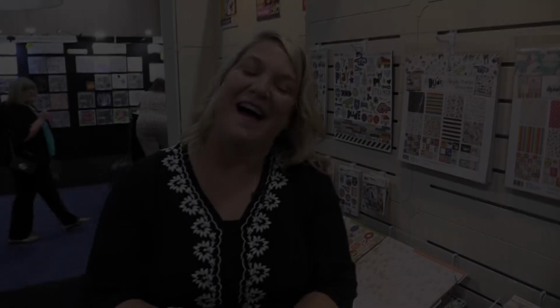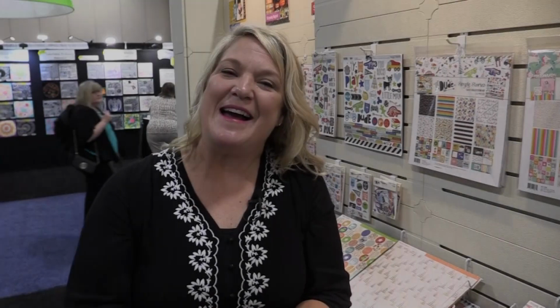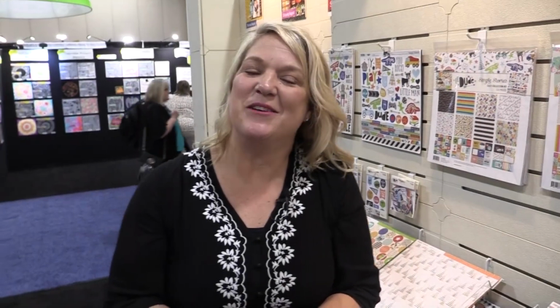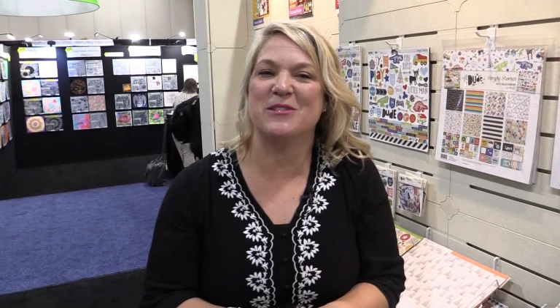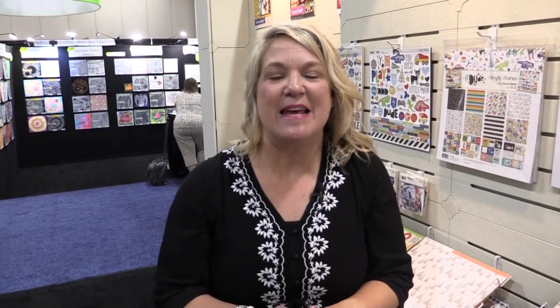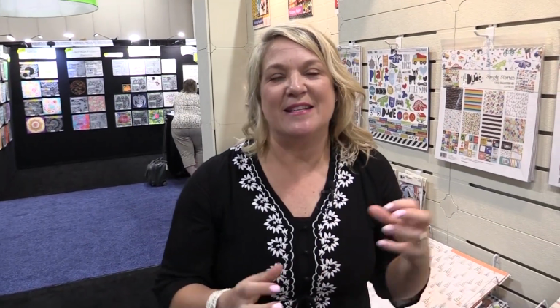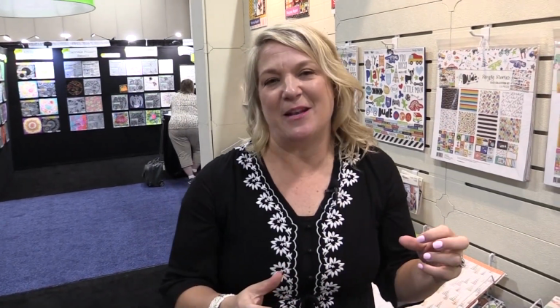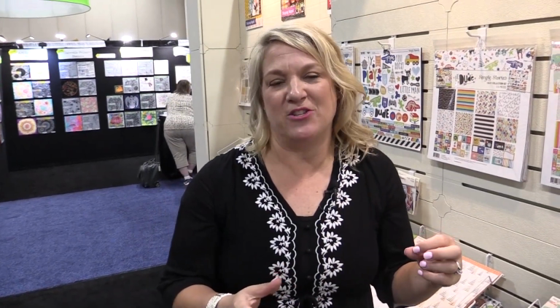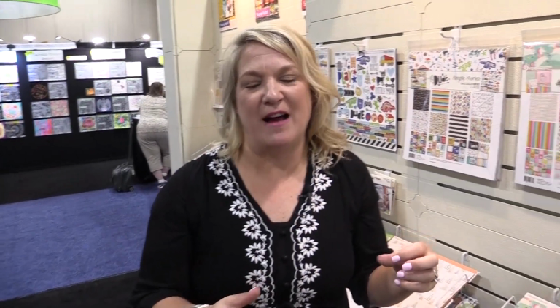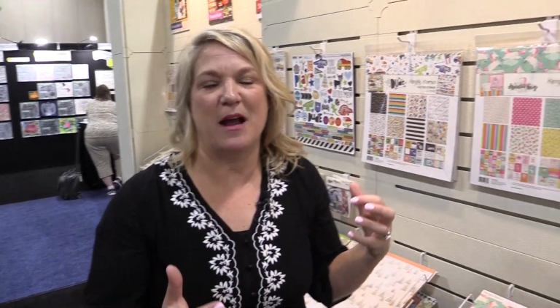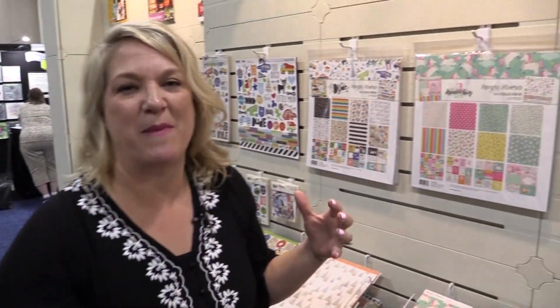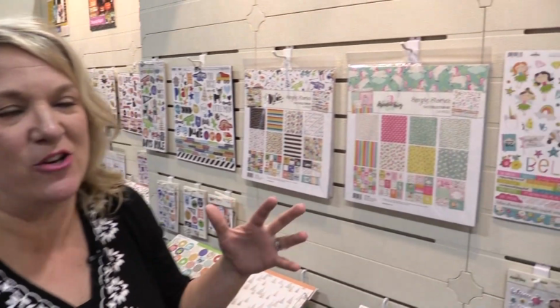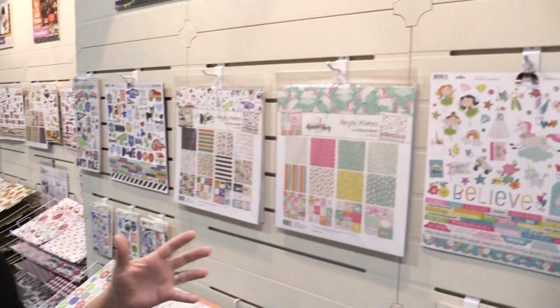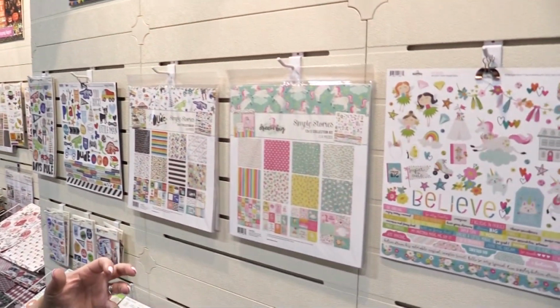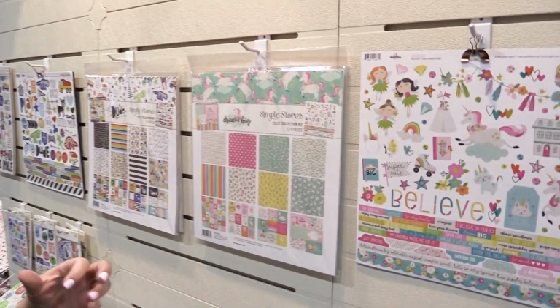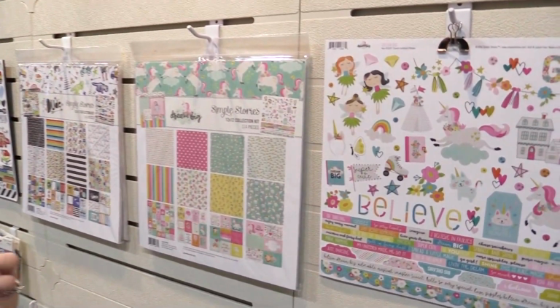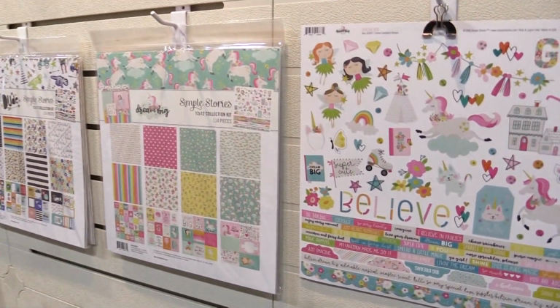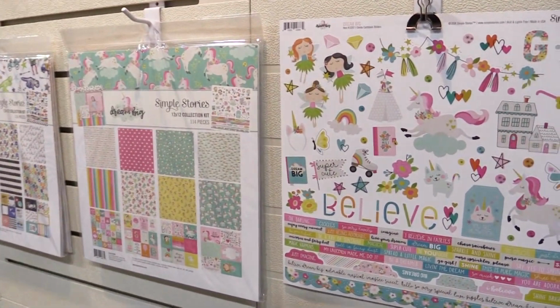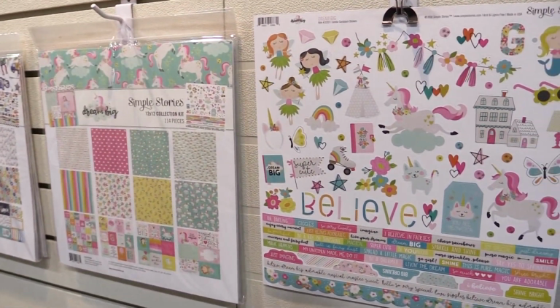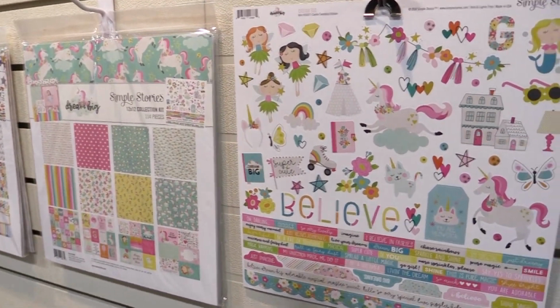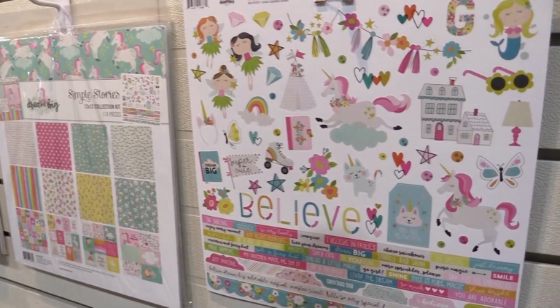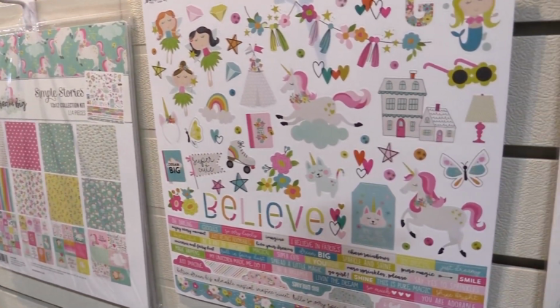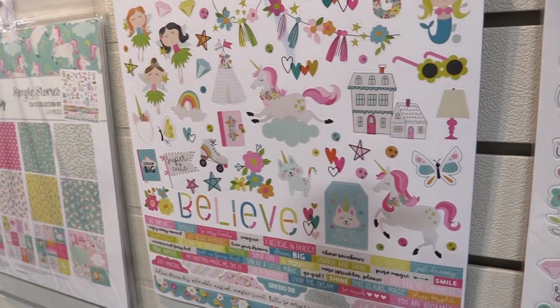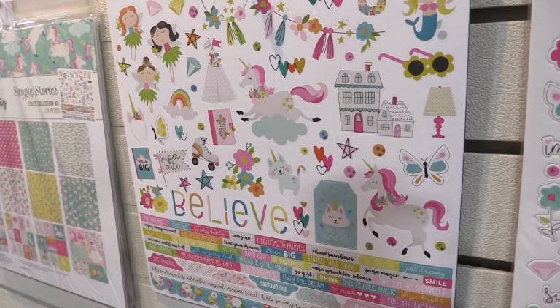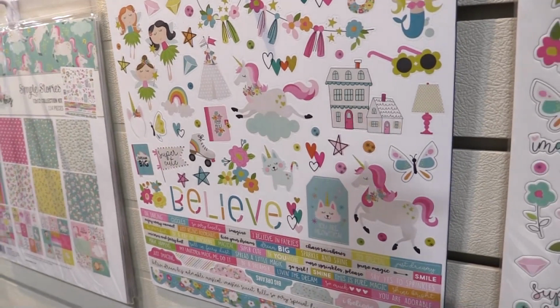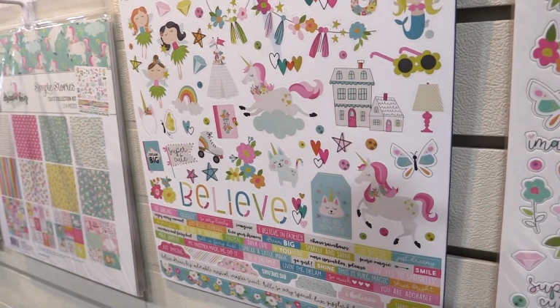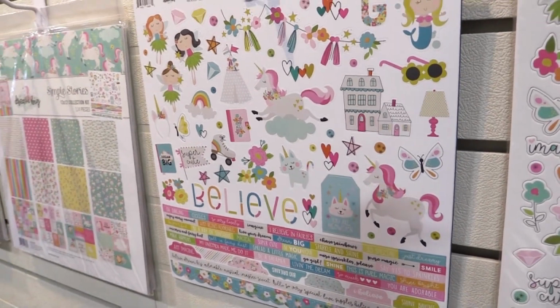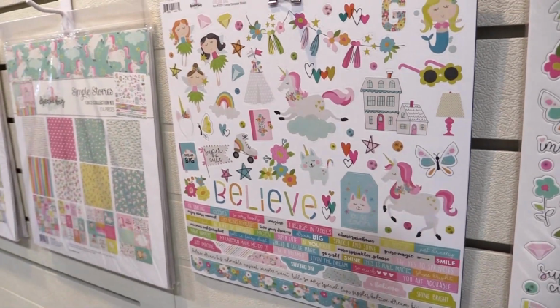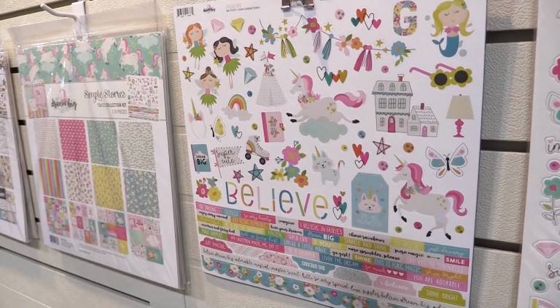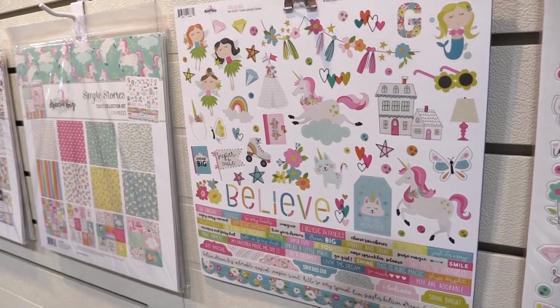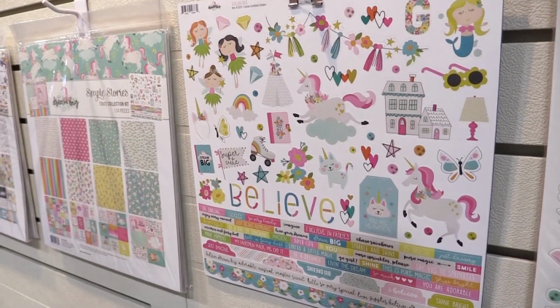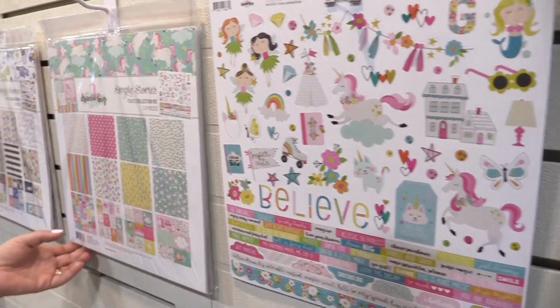Hi you guys, Lael with Simple Stories. This collection I'm about to show you — I swear it brings out my inner 12 year old girl. It is called Dream Big and it is full of fairies and unicorns and mermaids and roller skates. It just makes me so happy.